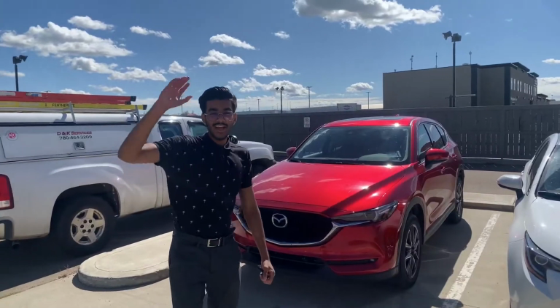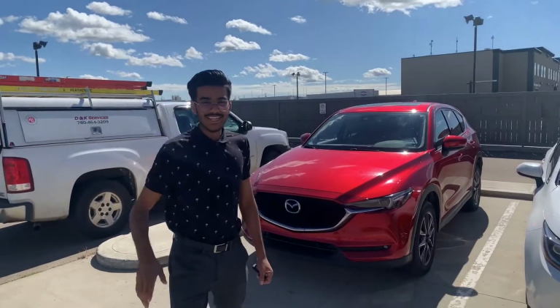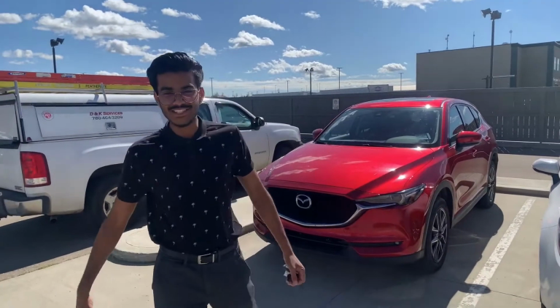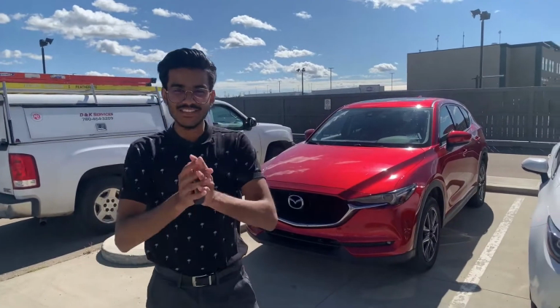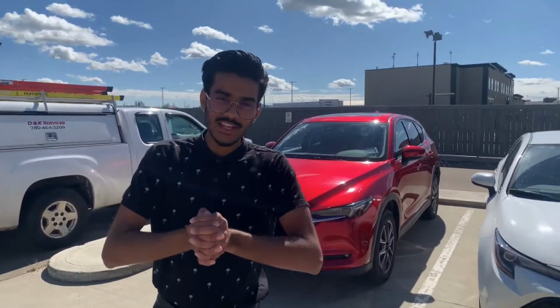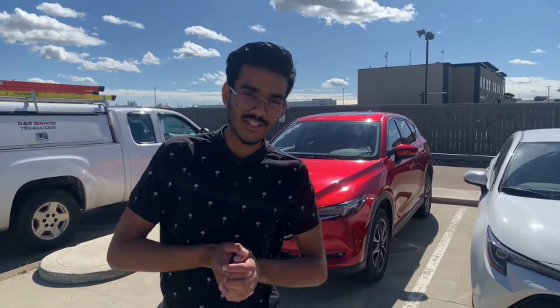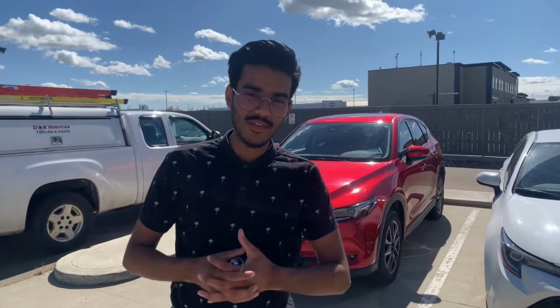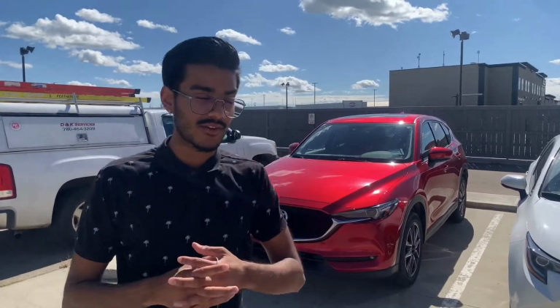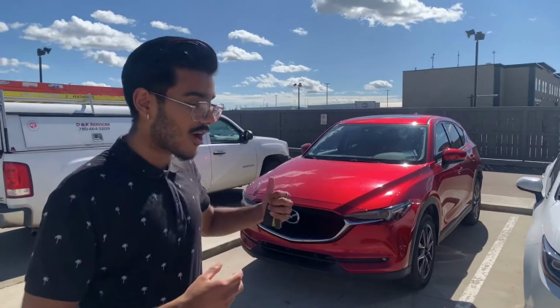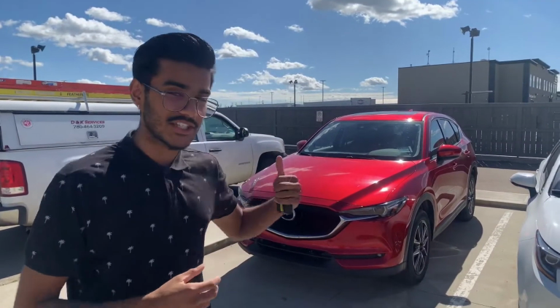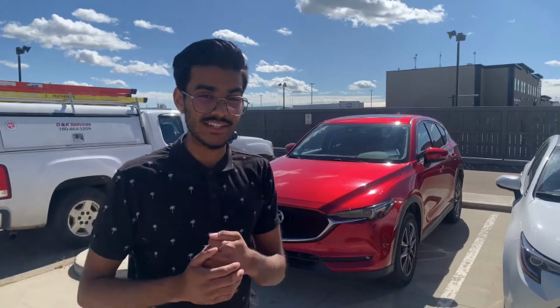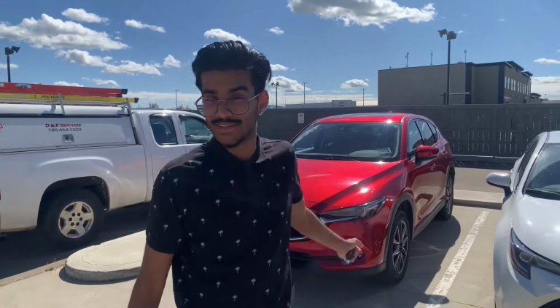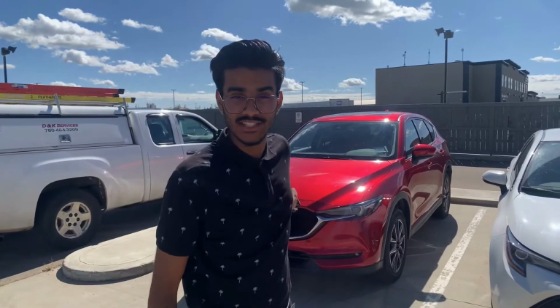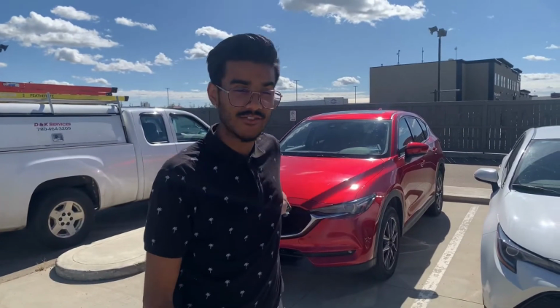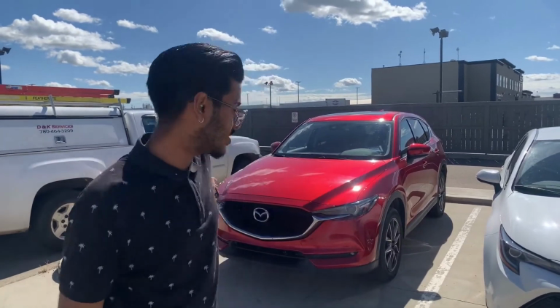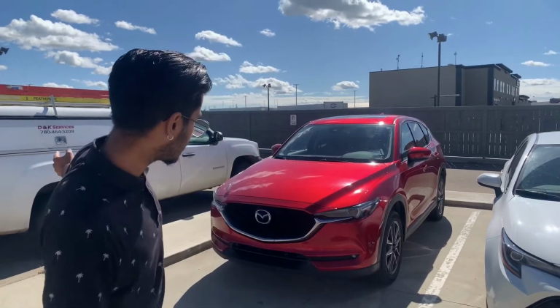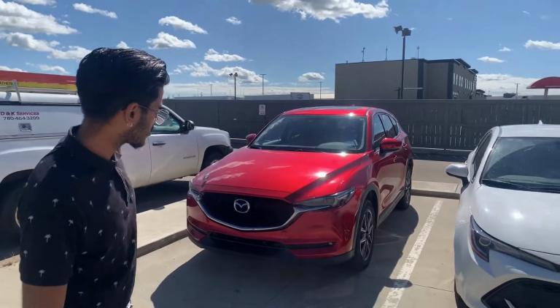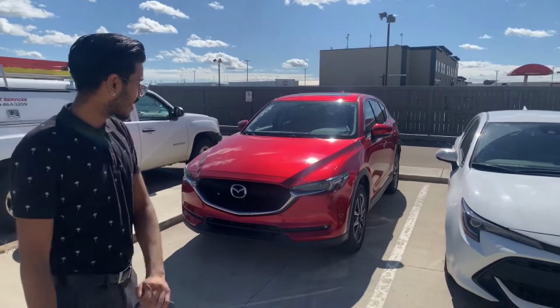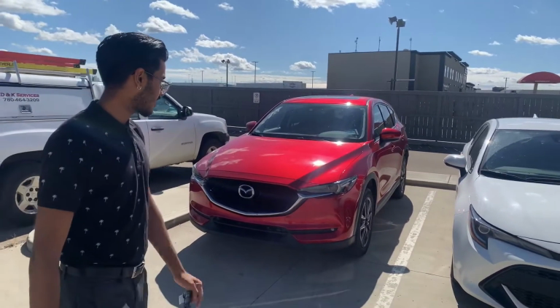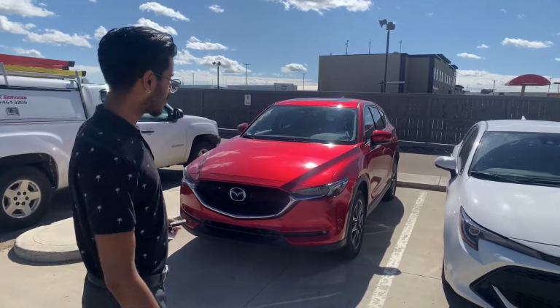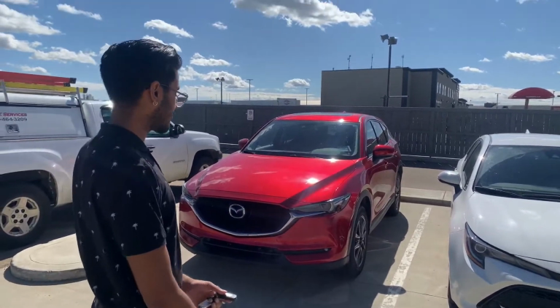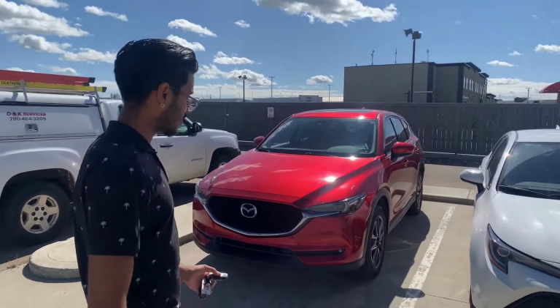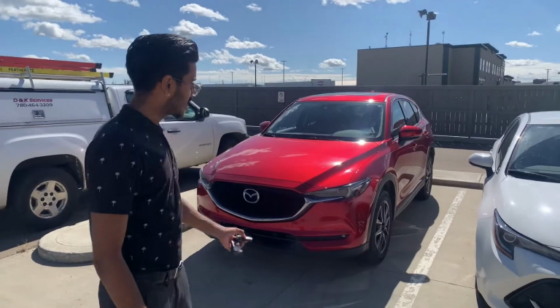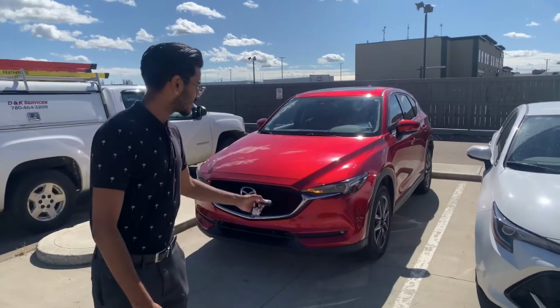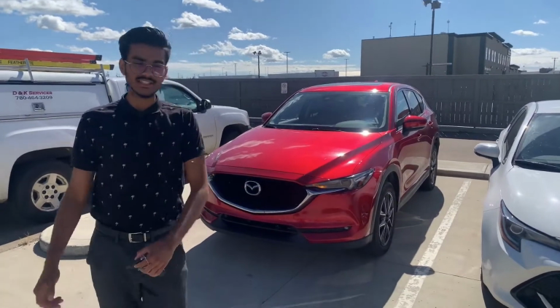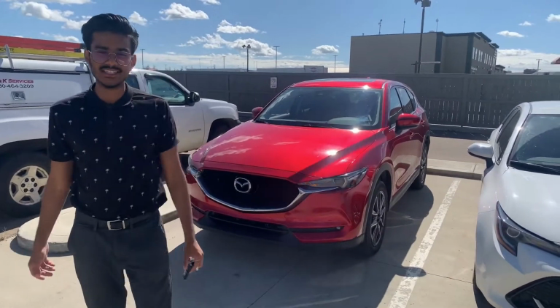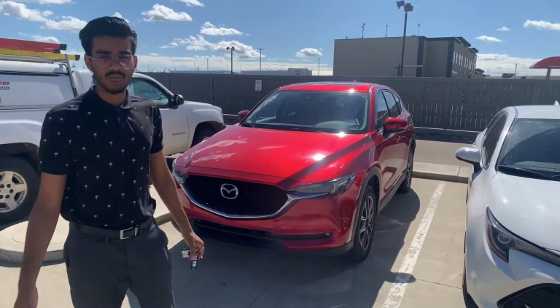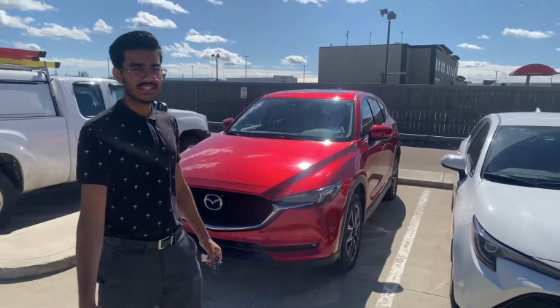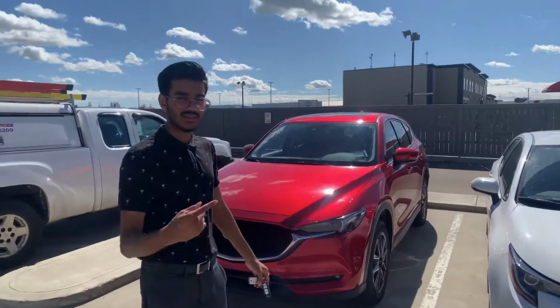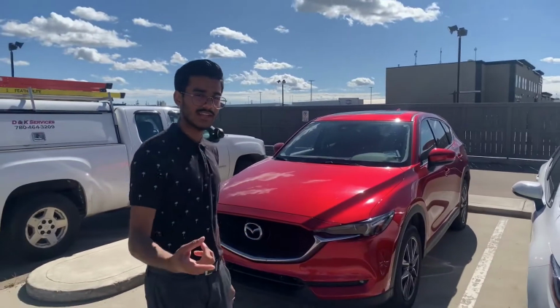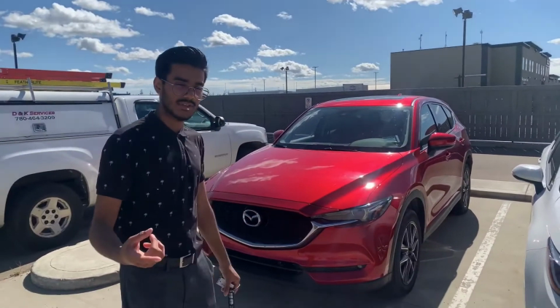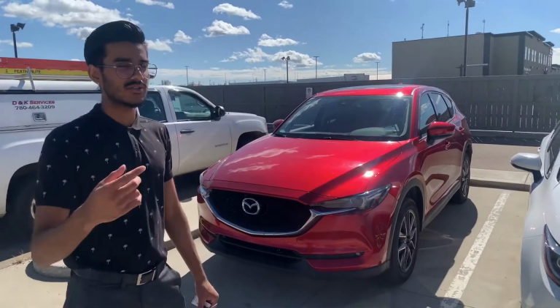Hey there Mackenzie, it's Chaz here from L.A. Mazza. I wanted to make you a video on another option I just got in. This is our 2017 CX-5 GT in a solo red color. Absolute beauty of a car. You can see it still has the same body design as the 2019 one that I showed you.